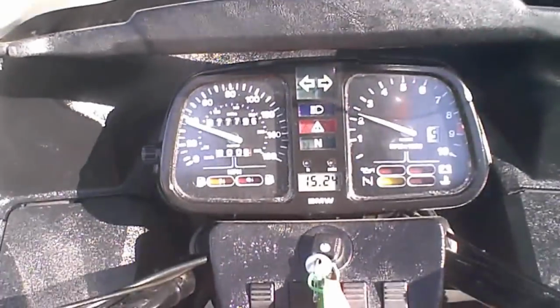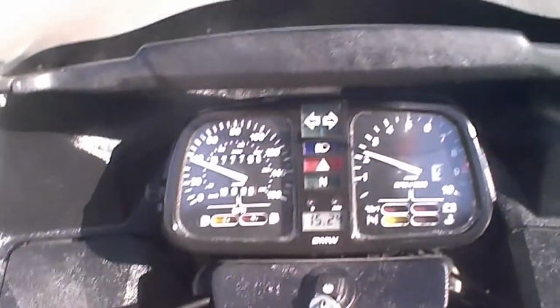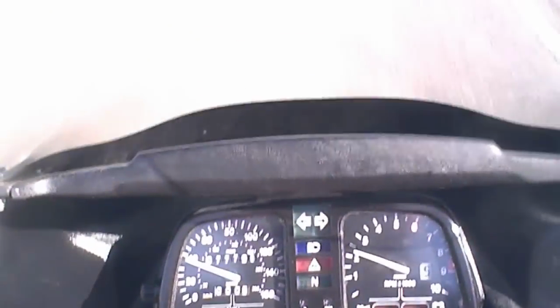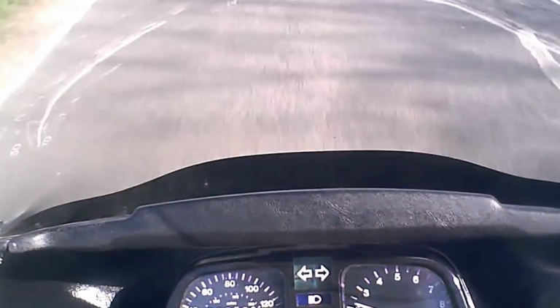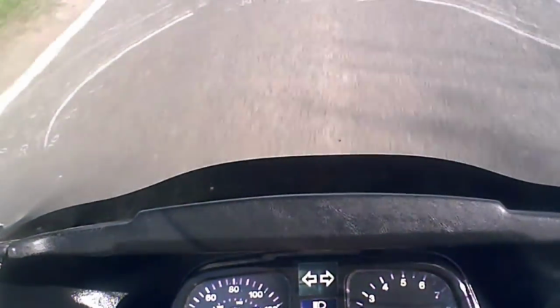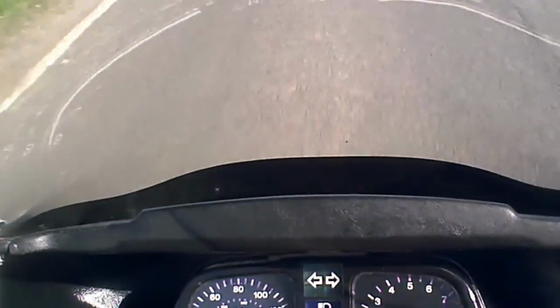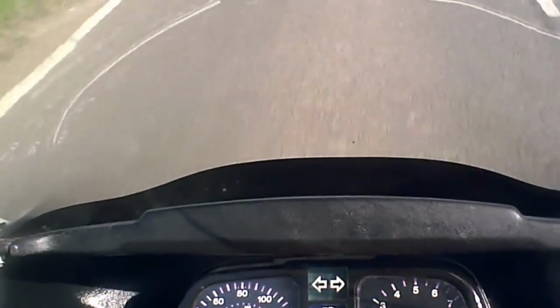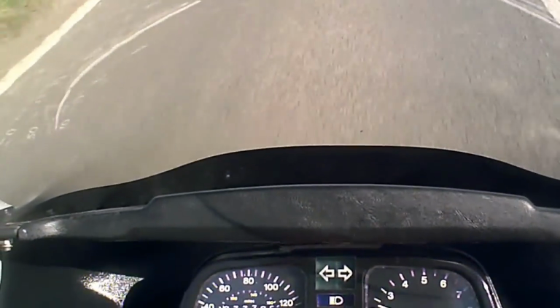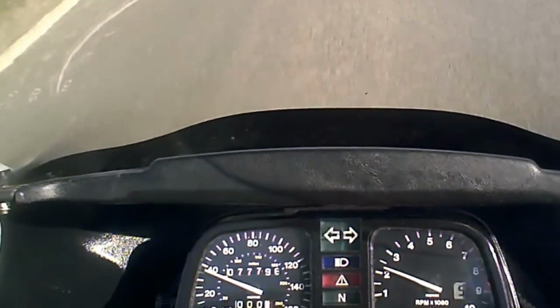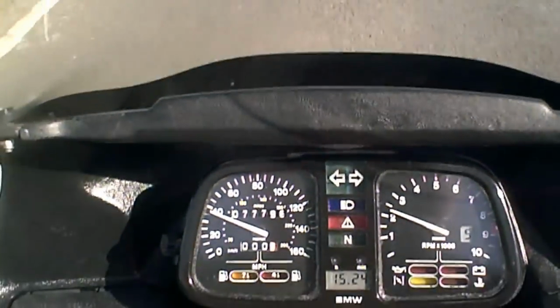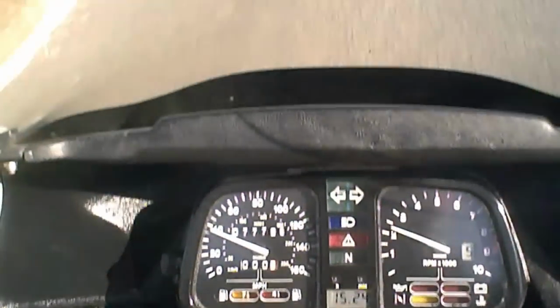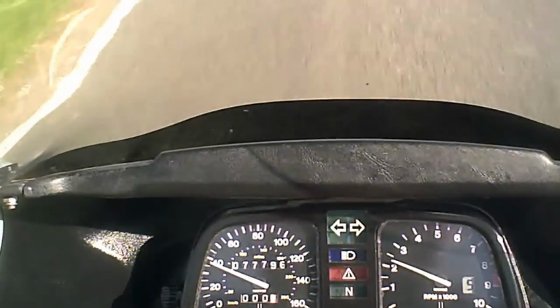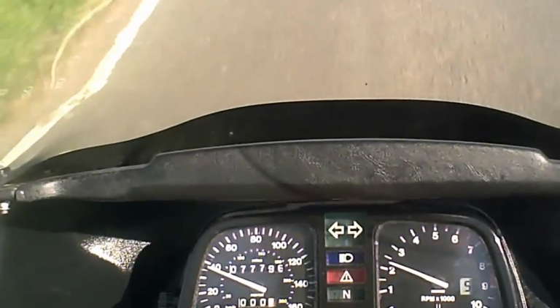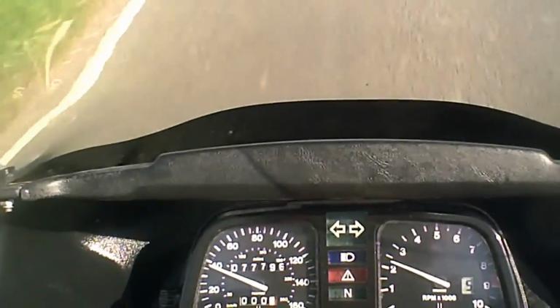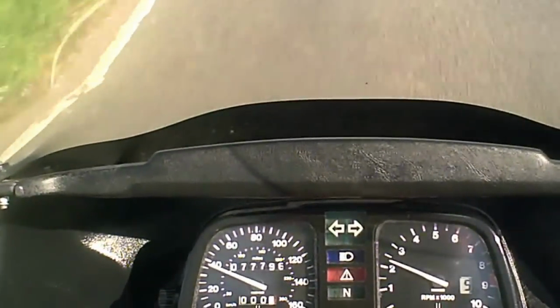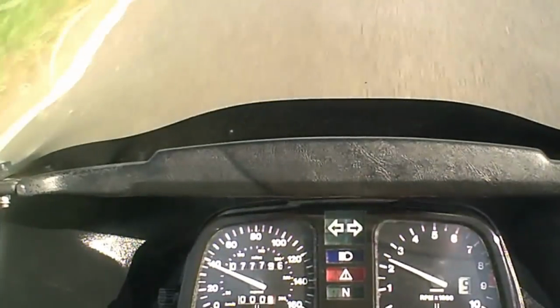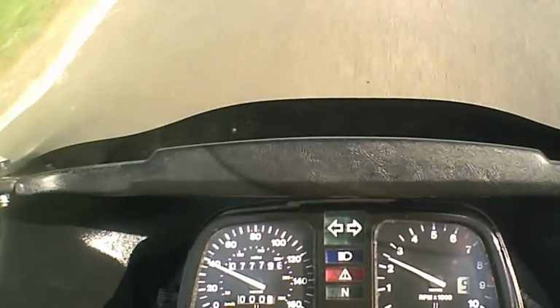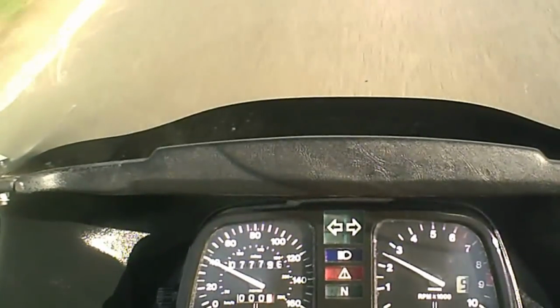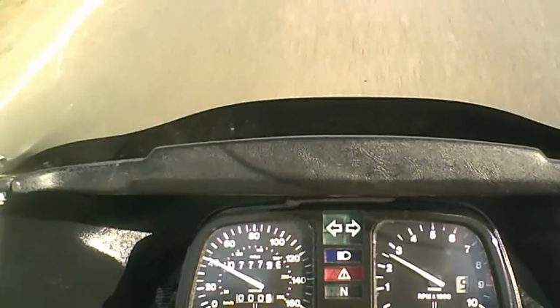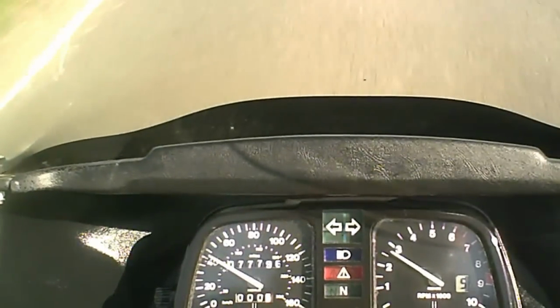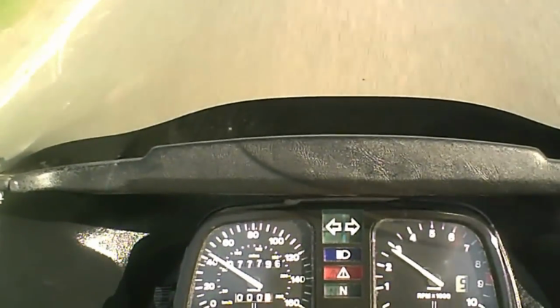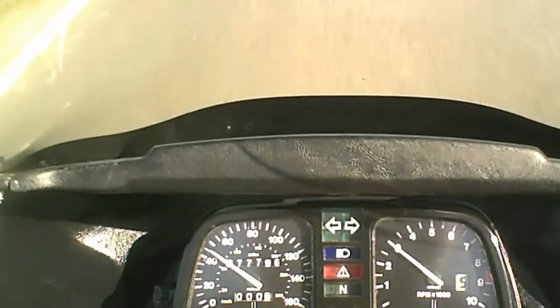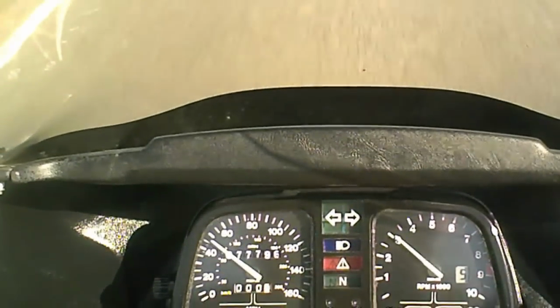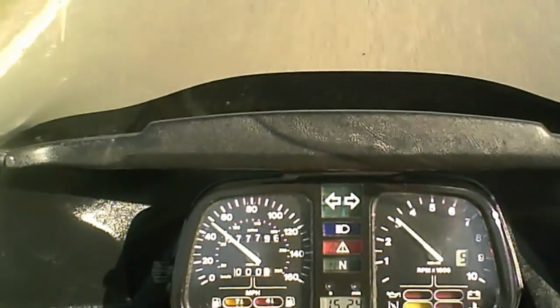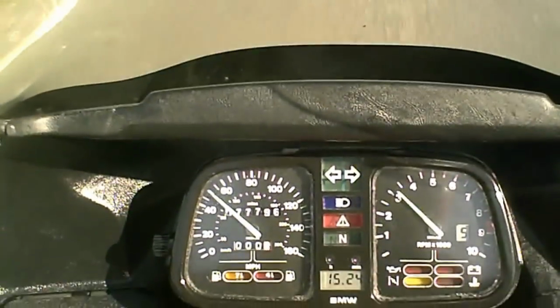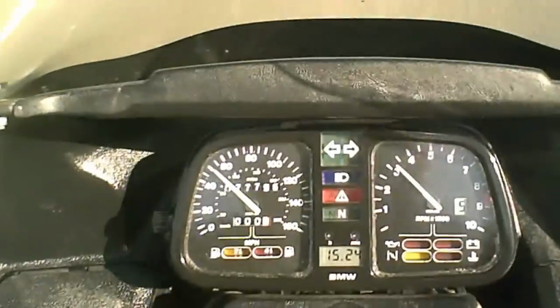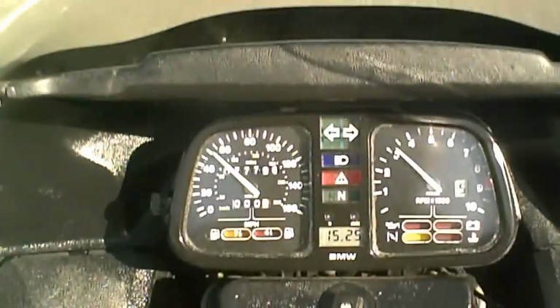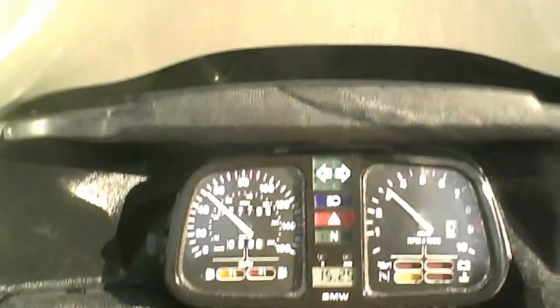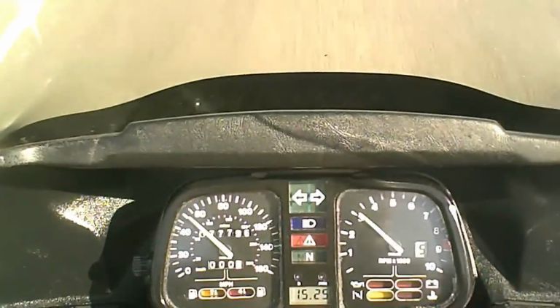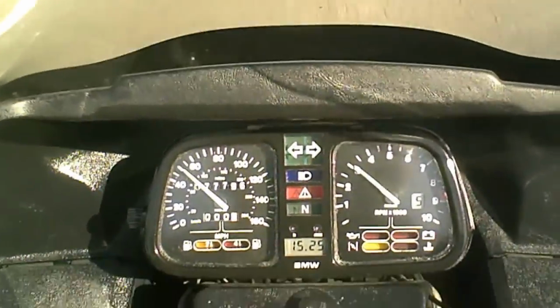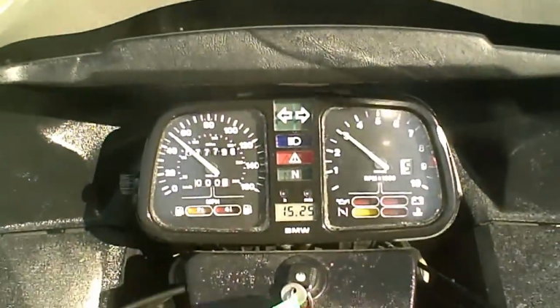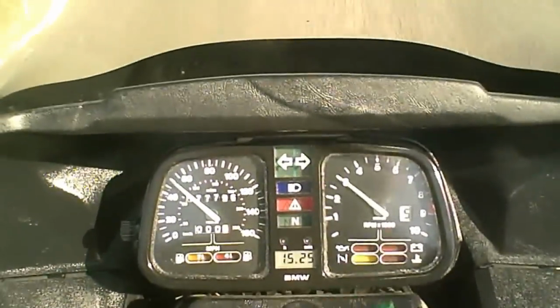Now I'm going to do a short acceleration, just to make sure the bike picks up under load, and bring it back into fifth gear. I can feel from that there's no electrical breakdown, and the bike accelerates as it should do.